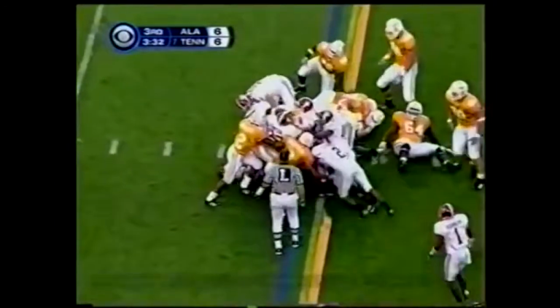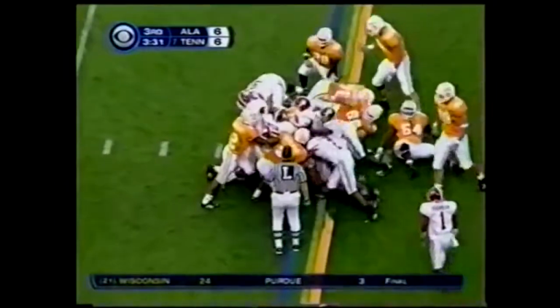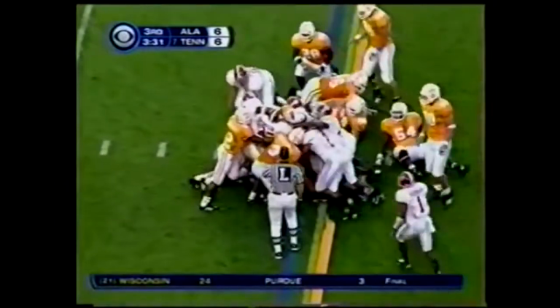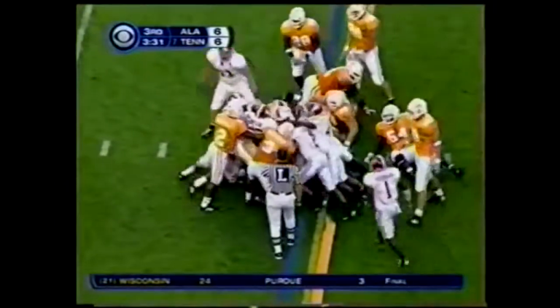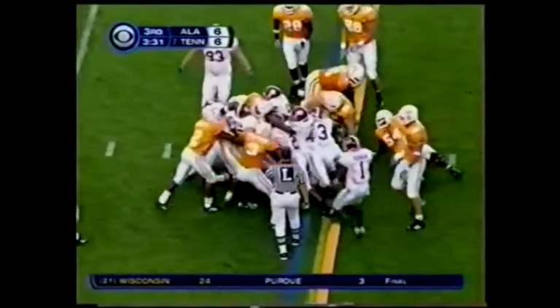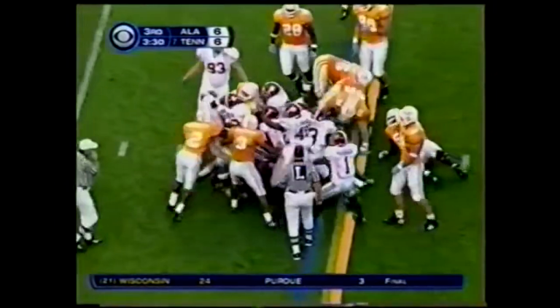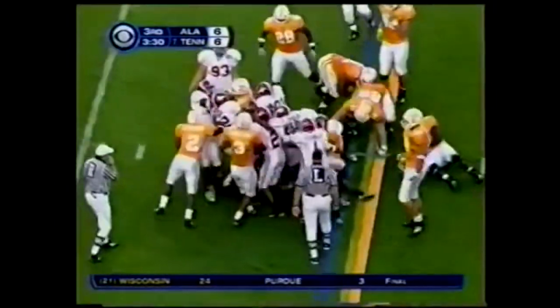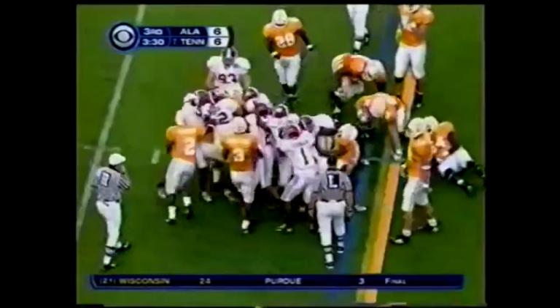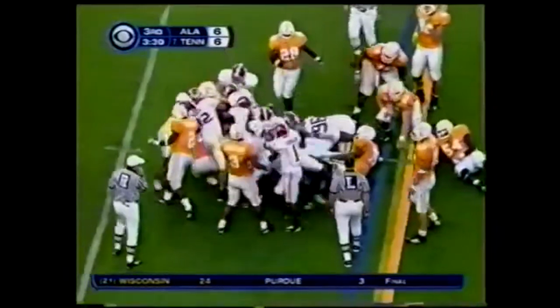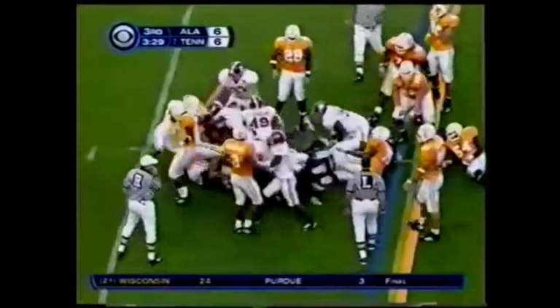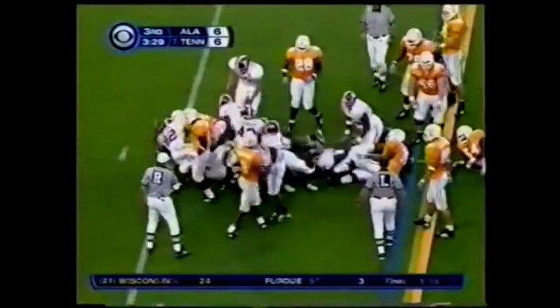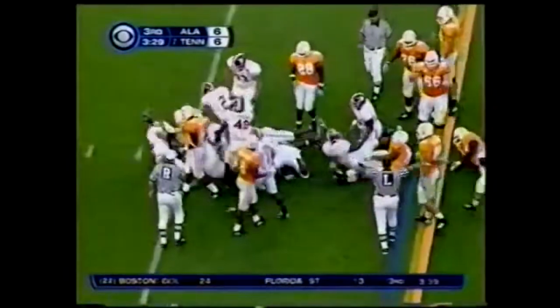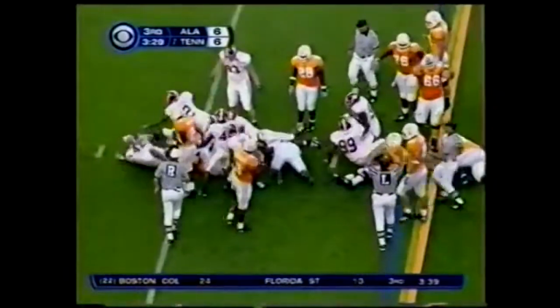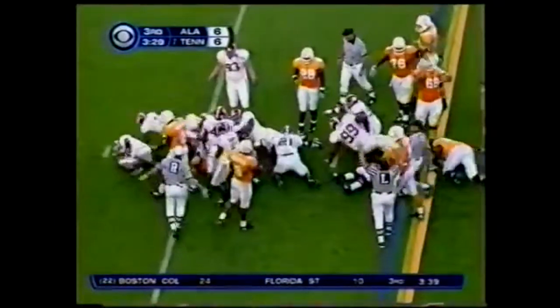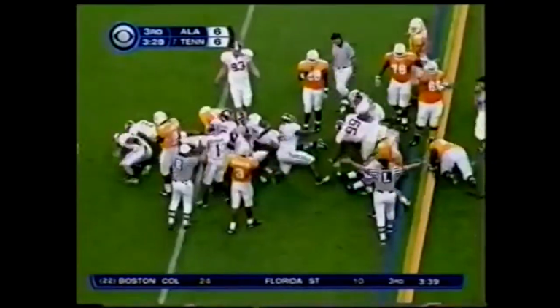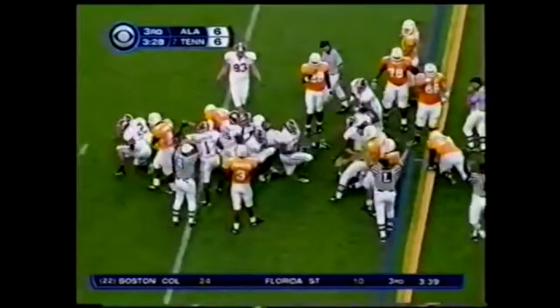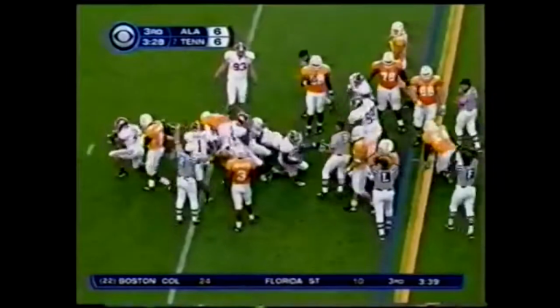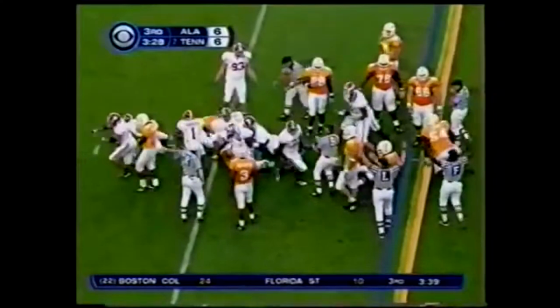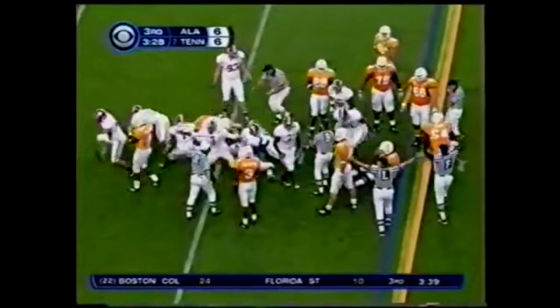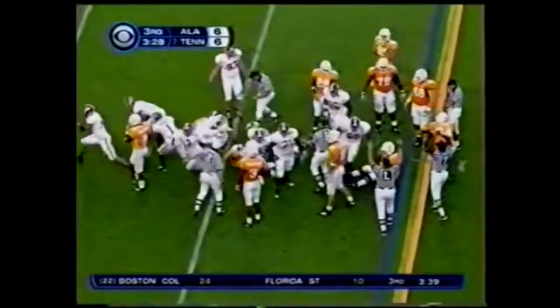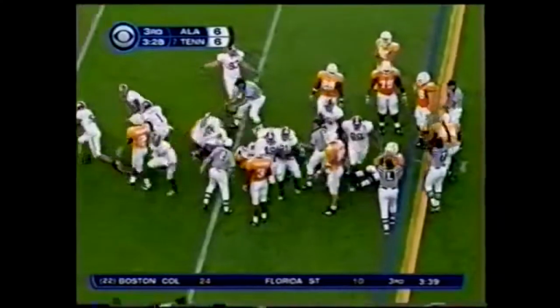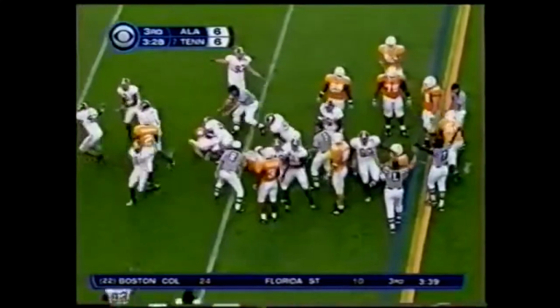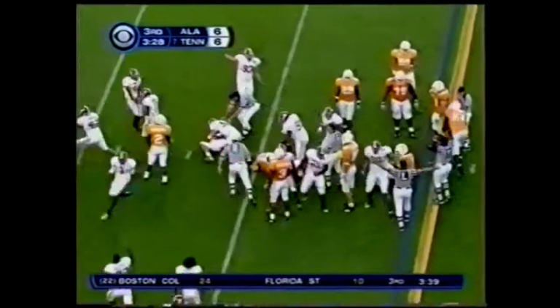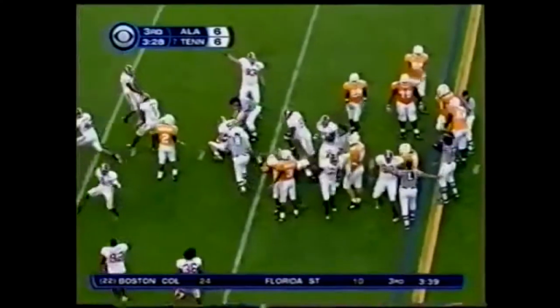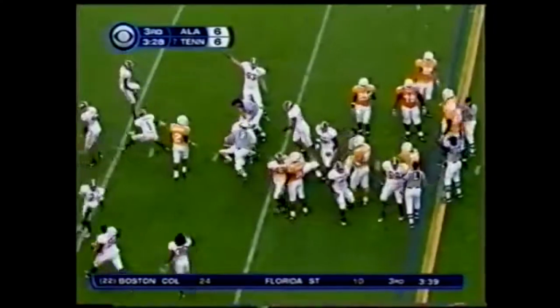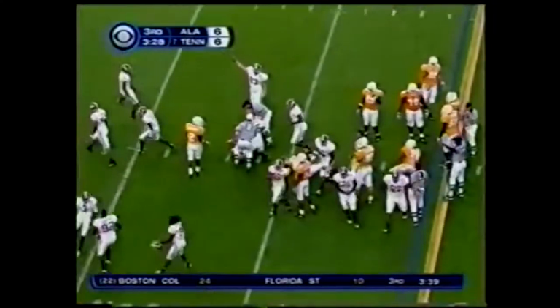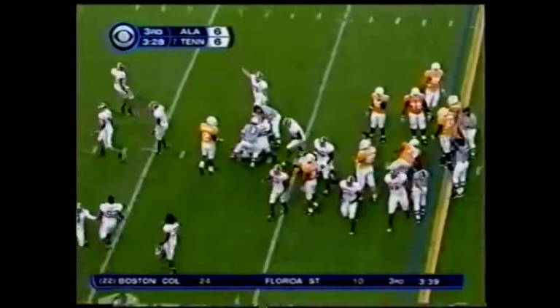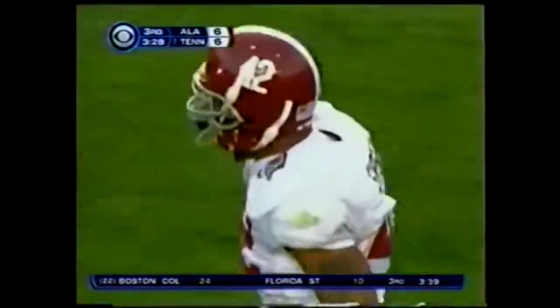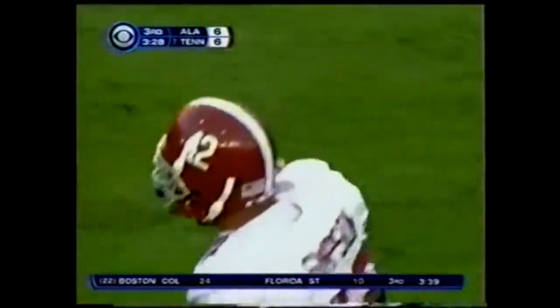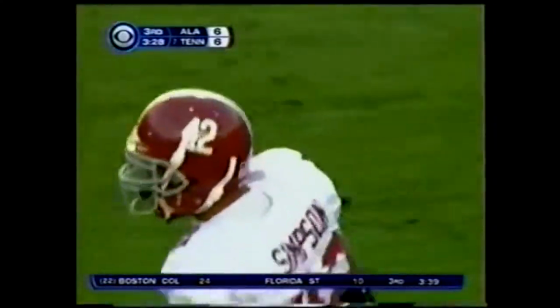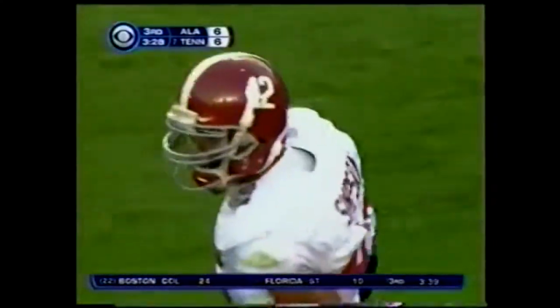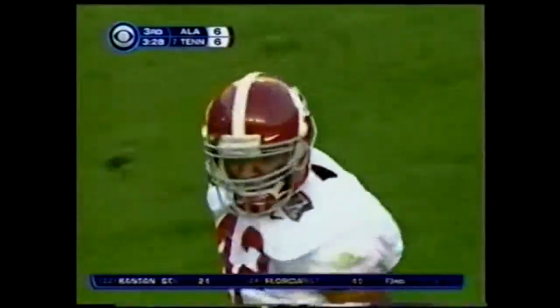Still struggling — Ainge is not going to get it. Alabama sold out to stop the quarterback sneak, and Tennessee went with it anyway.